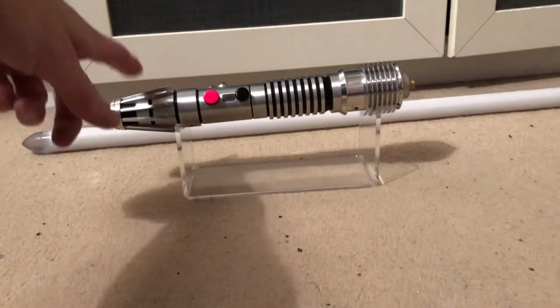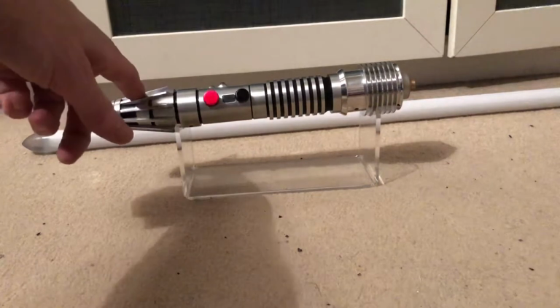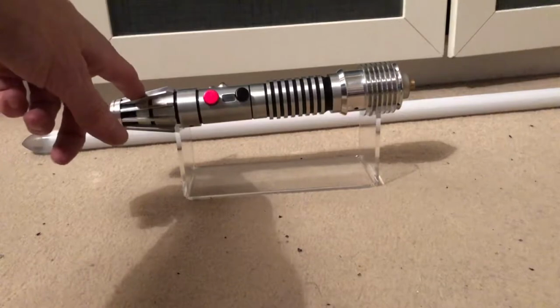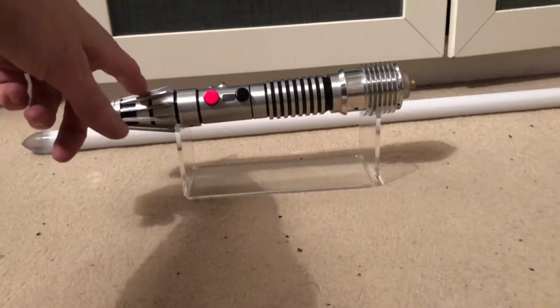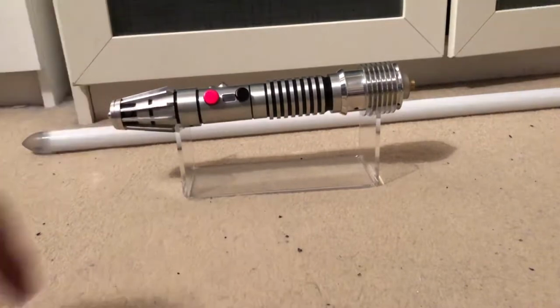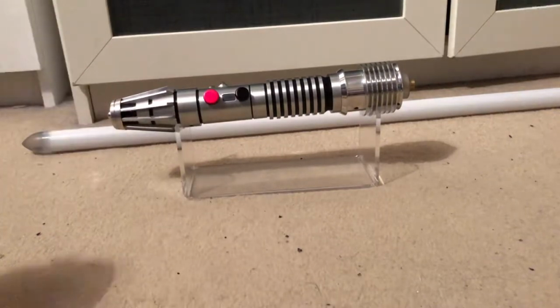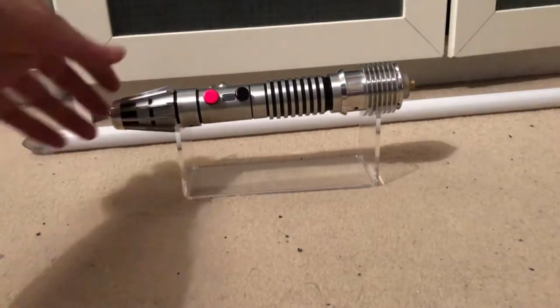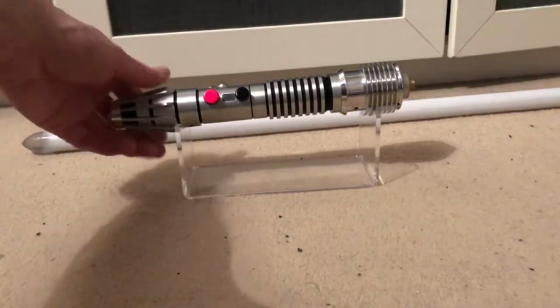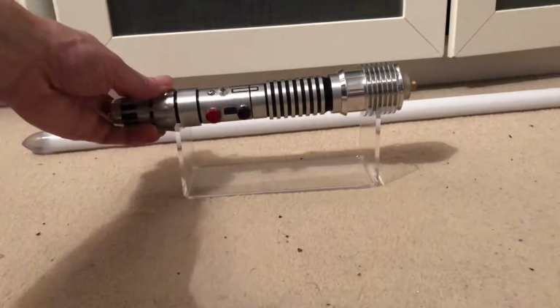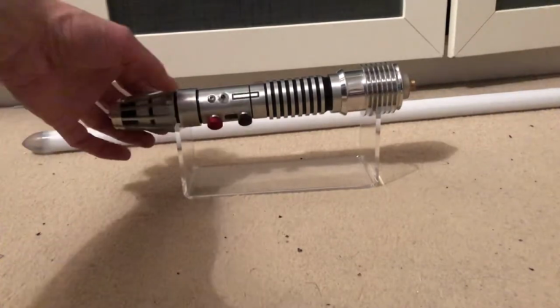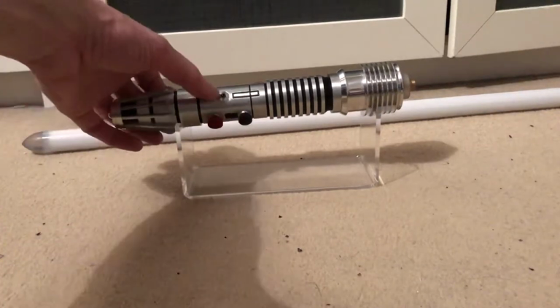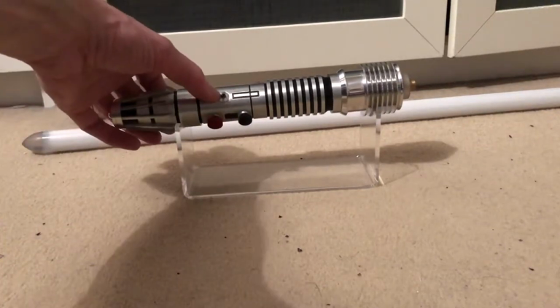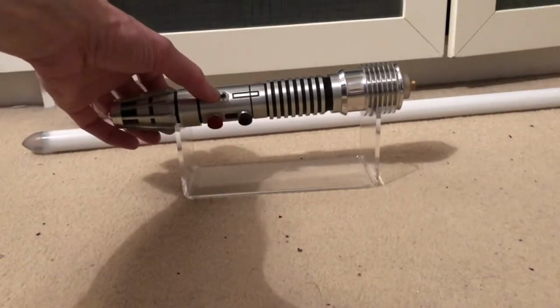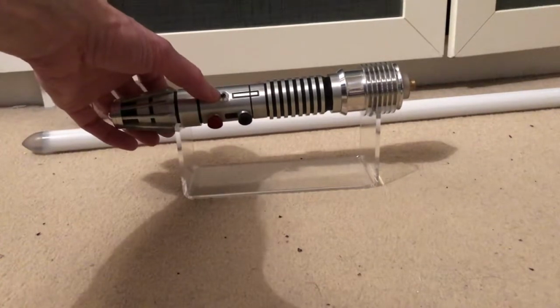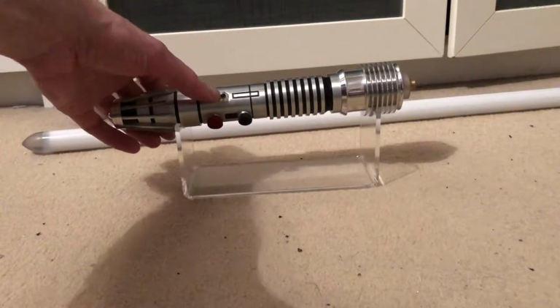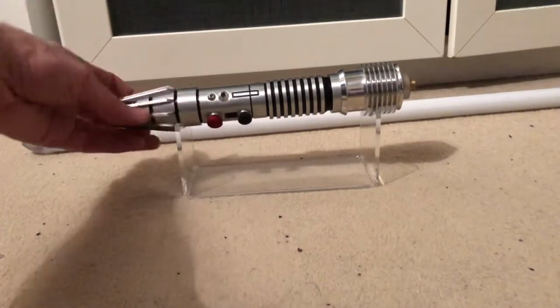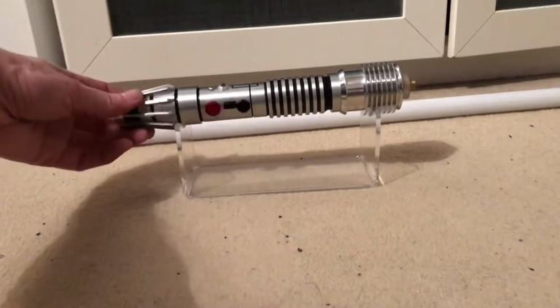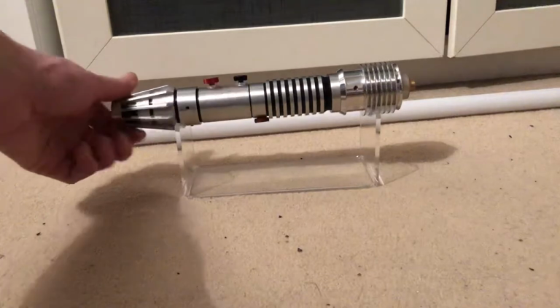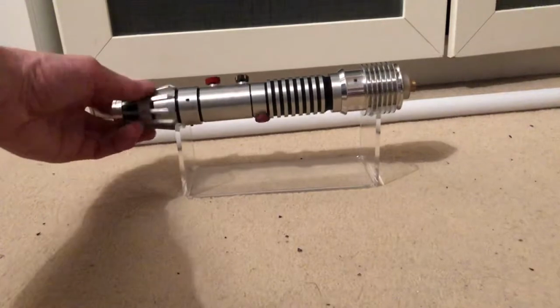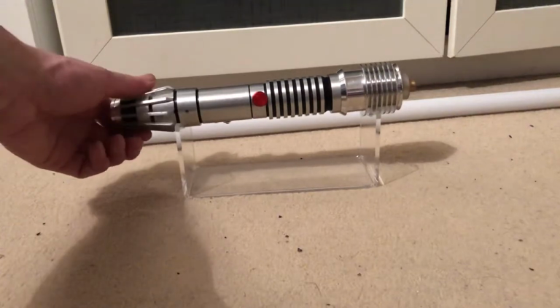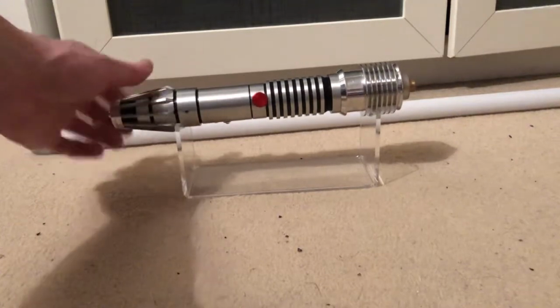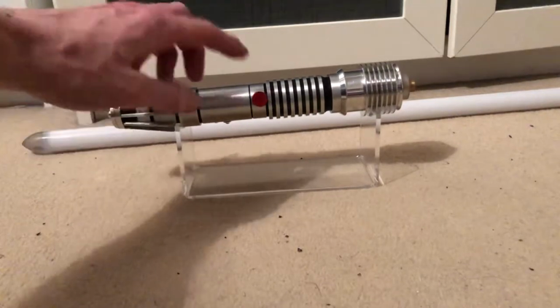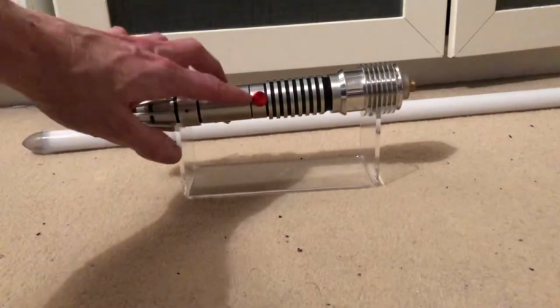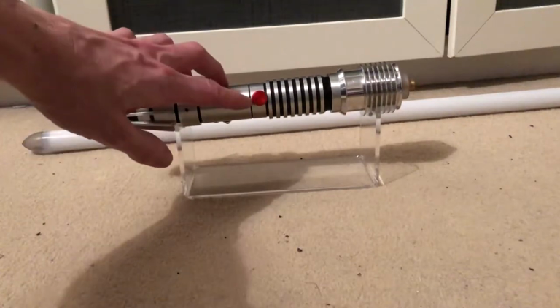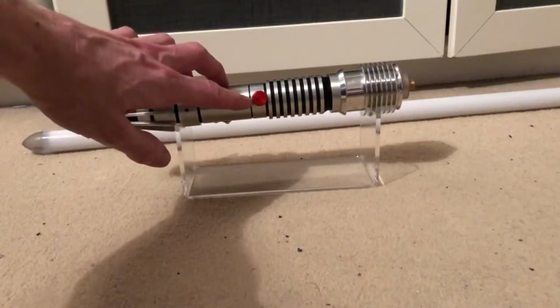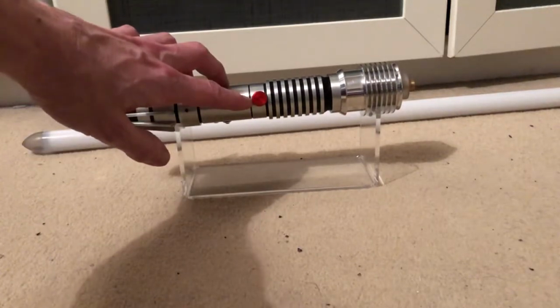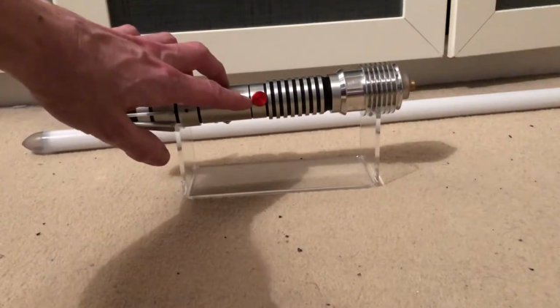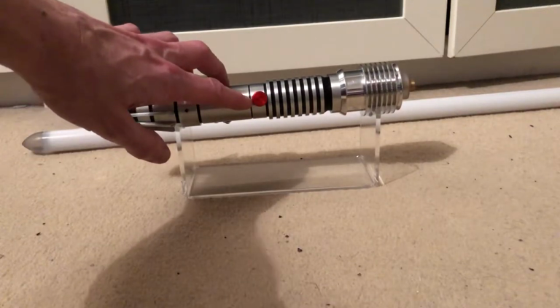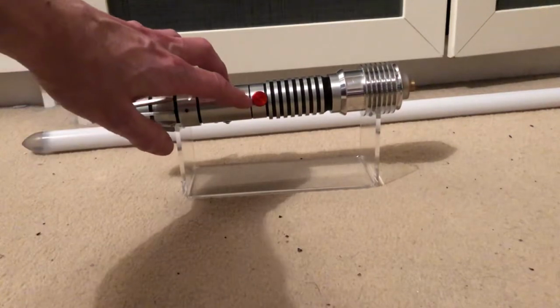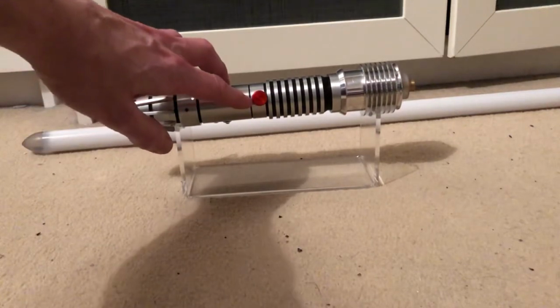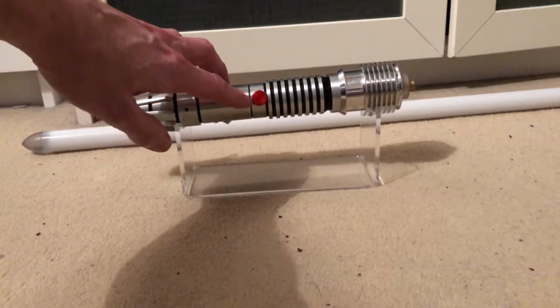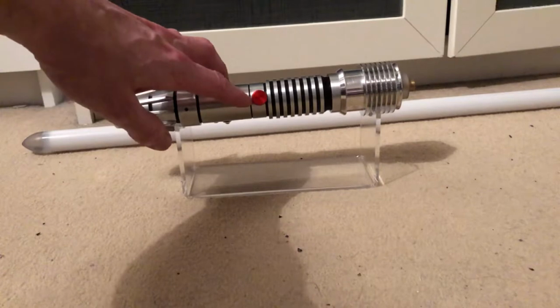It's a 28mm bass speaker. It has a flashing LED light. It's a custom kill-key with a custom recharge port.